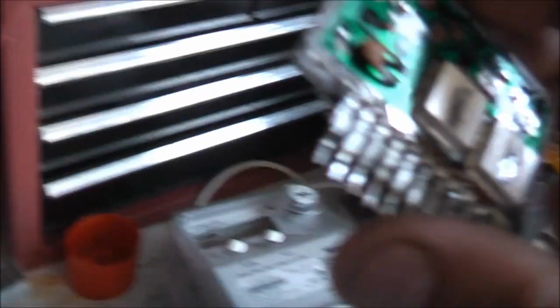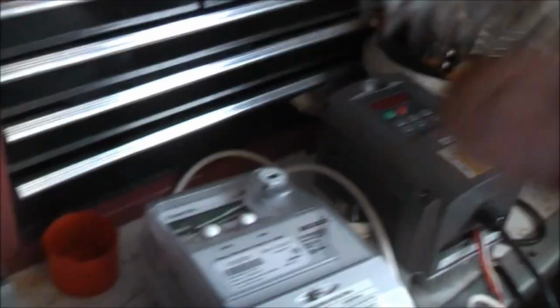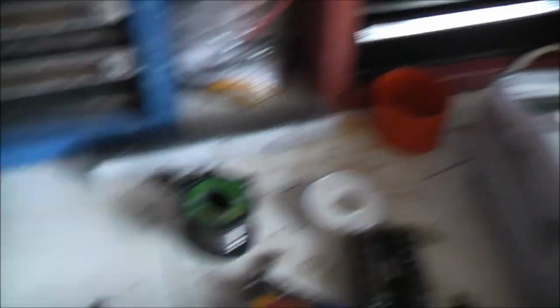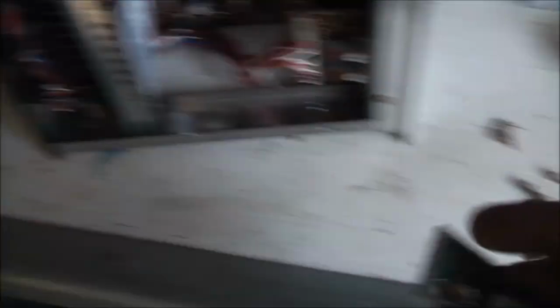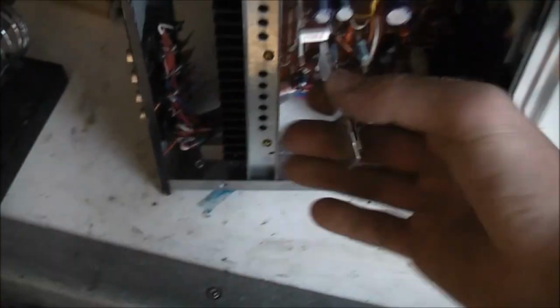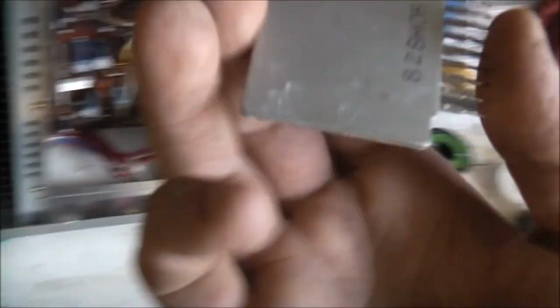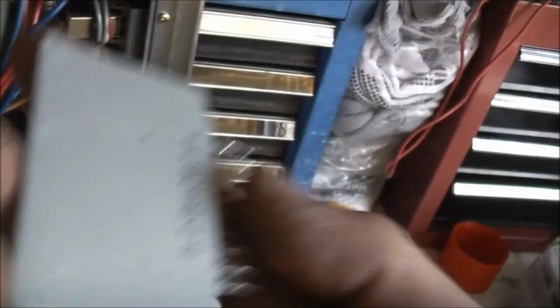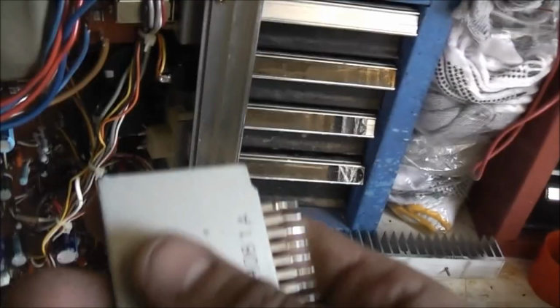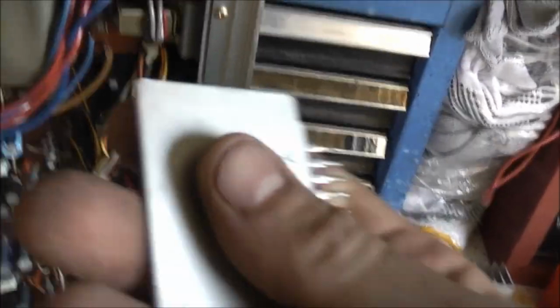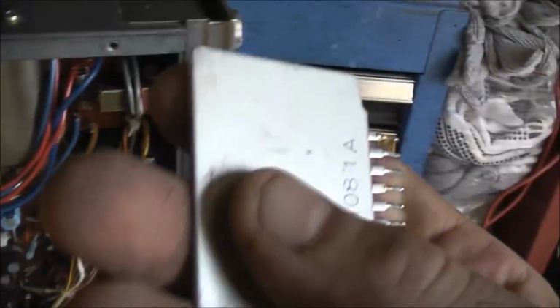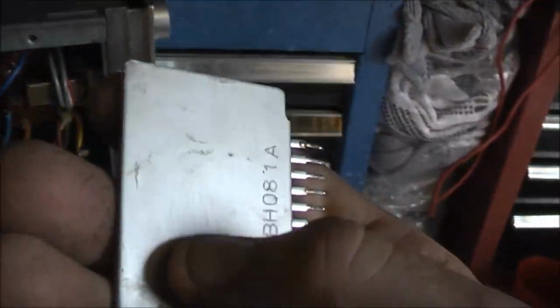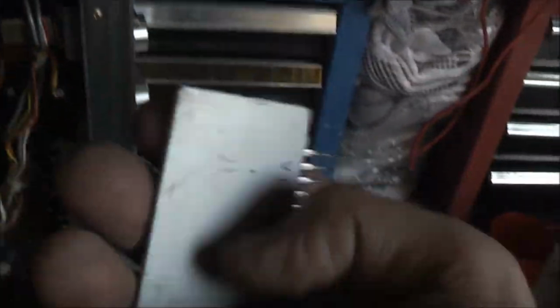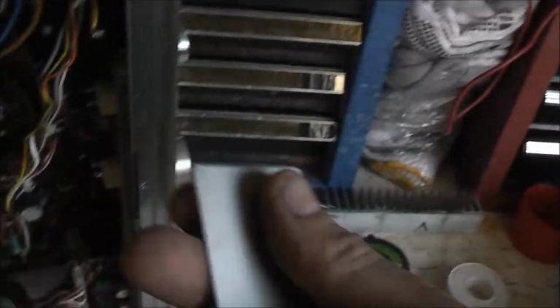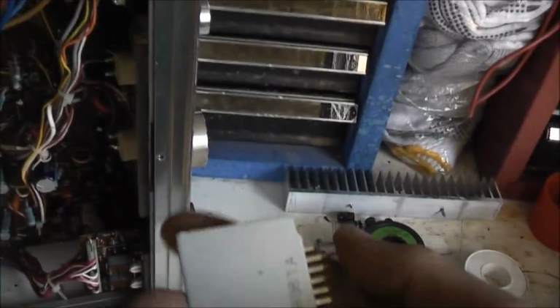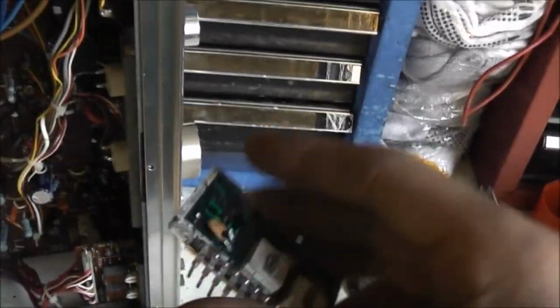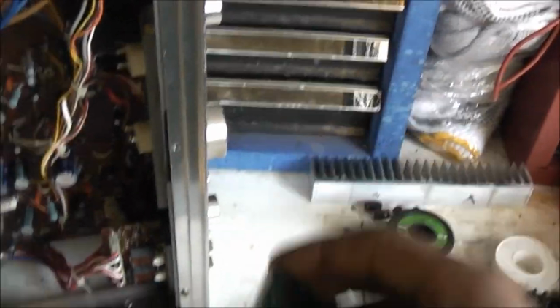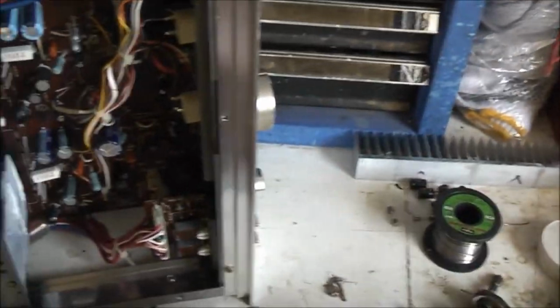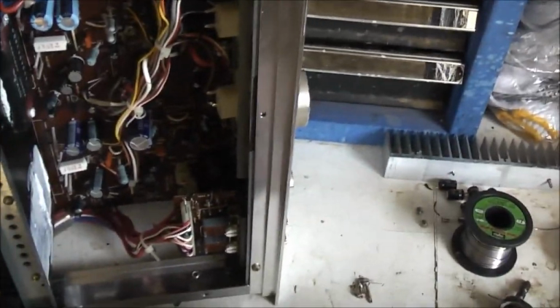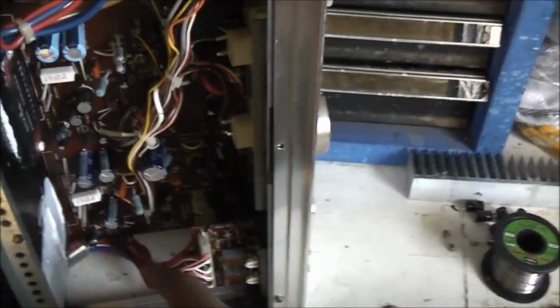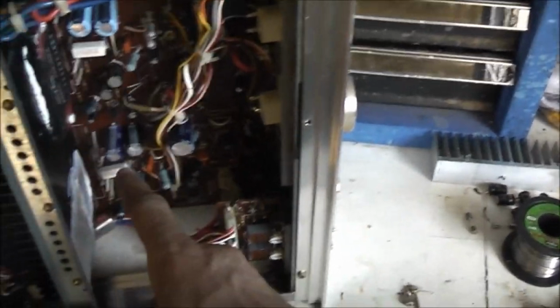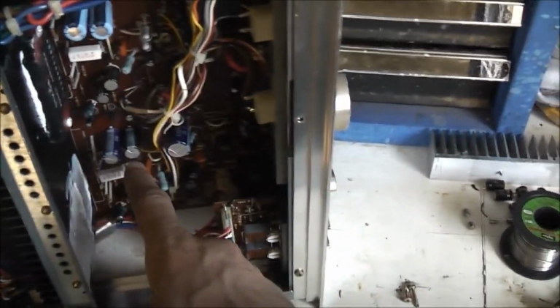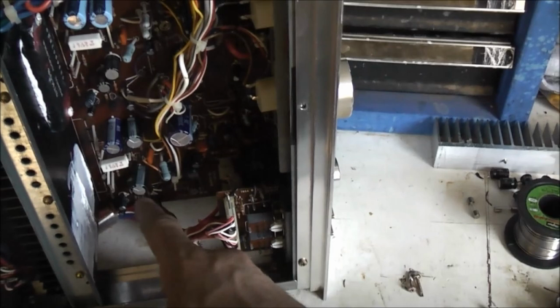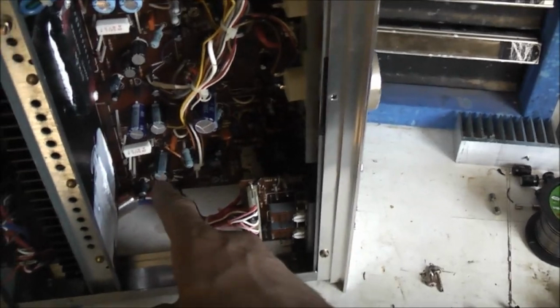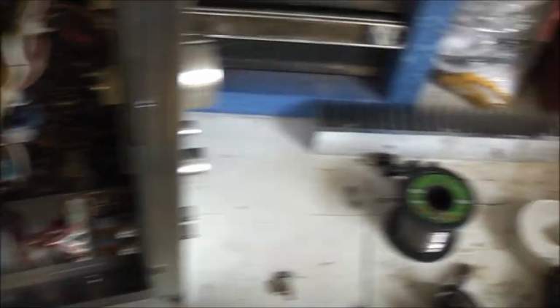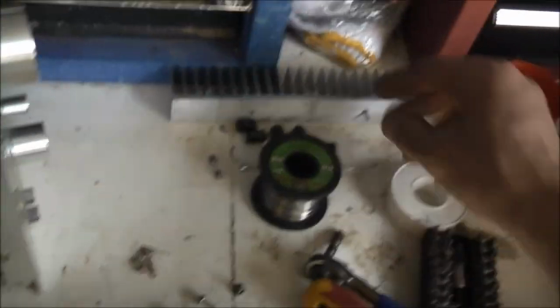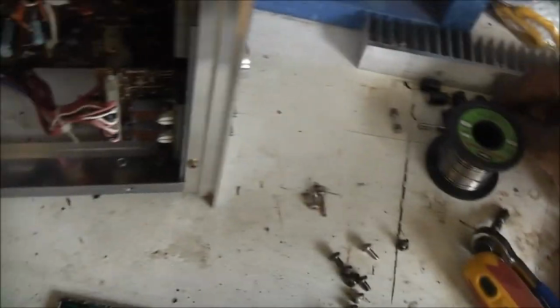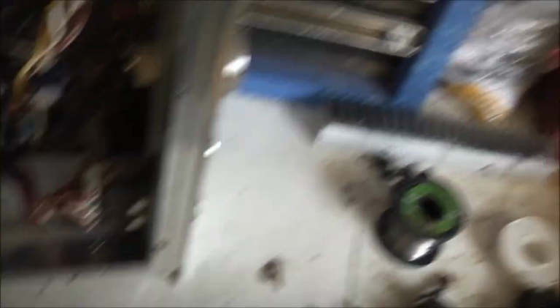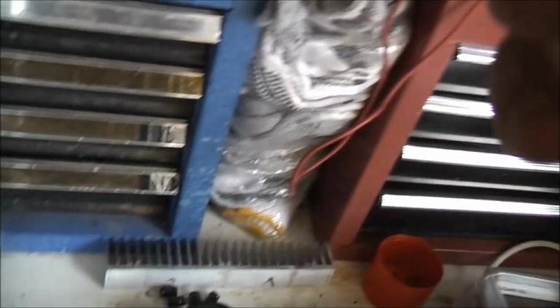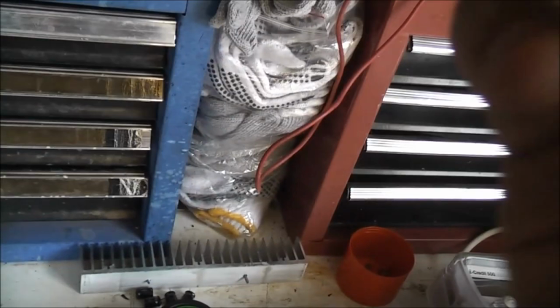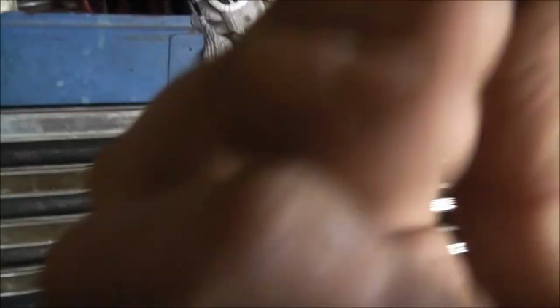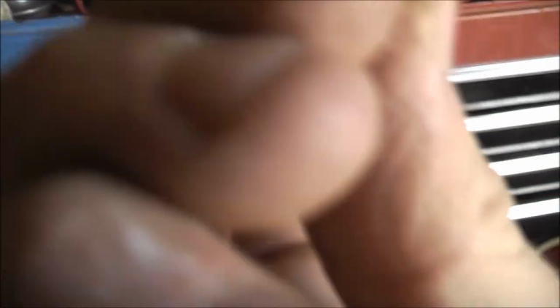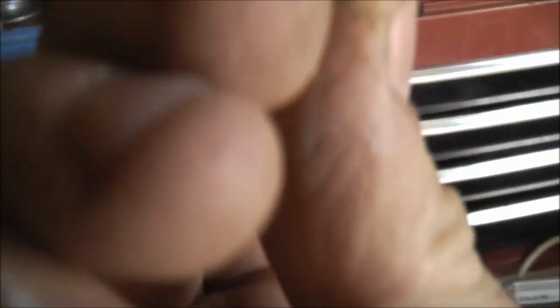I've pulled this faulty STK IC out. This one here is the one that's faulty. I replaced some electrolytic capacitors — just some of those went bang. There's a bulge on top and some blue little vent hole out the bottom.